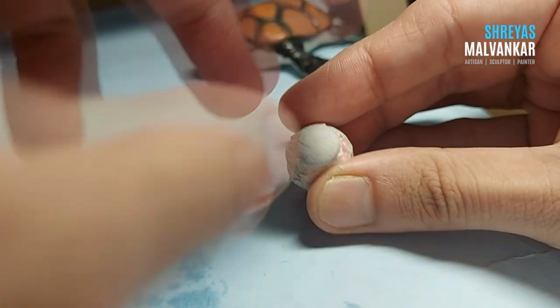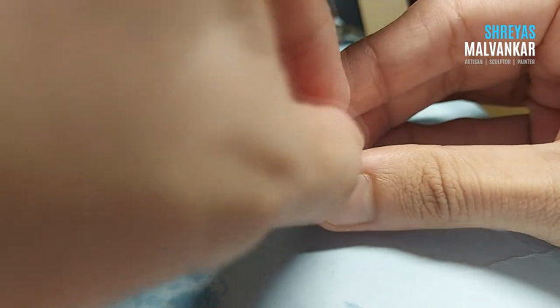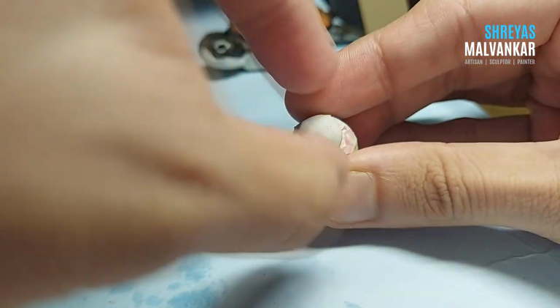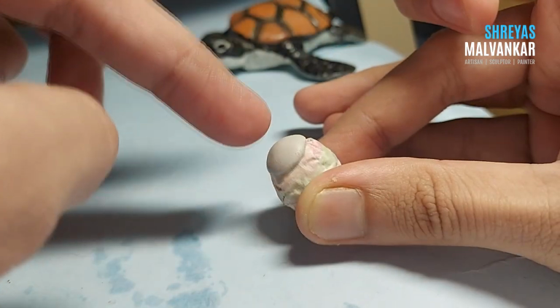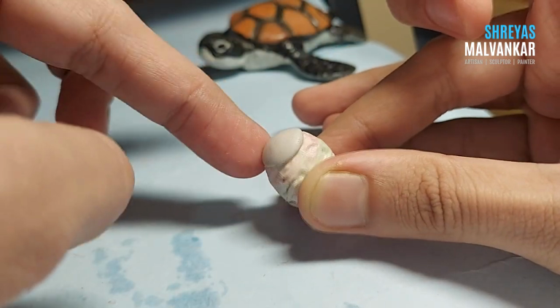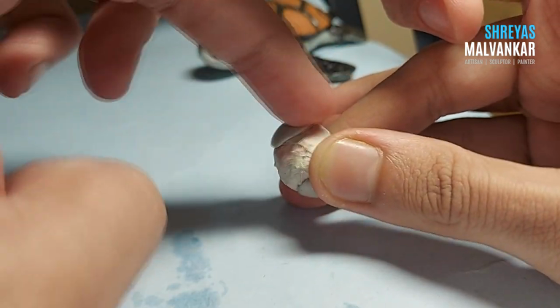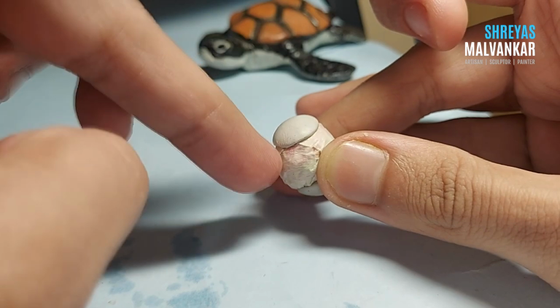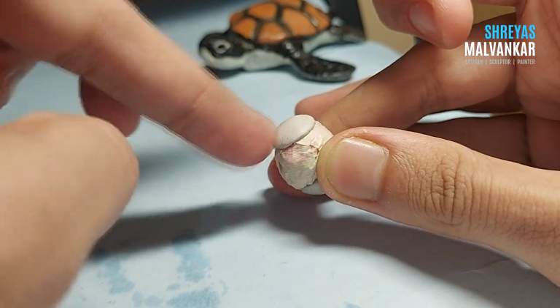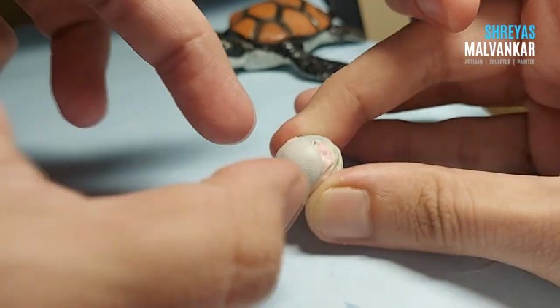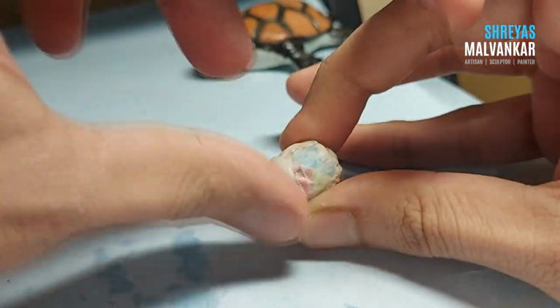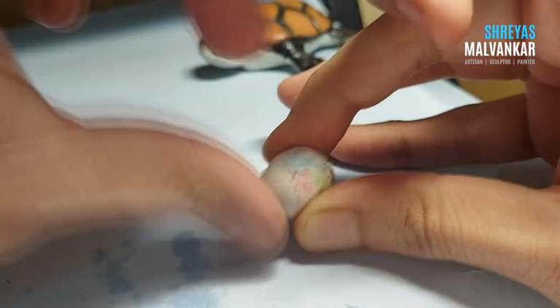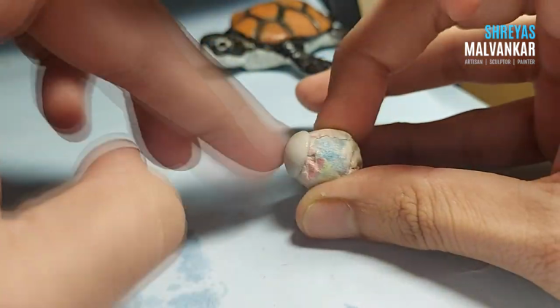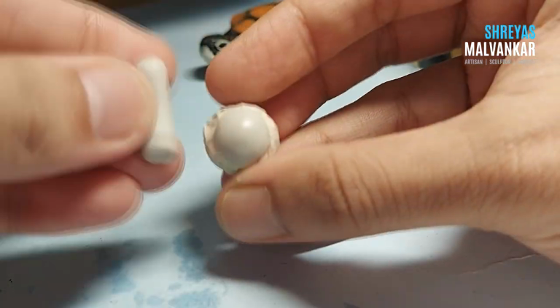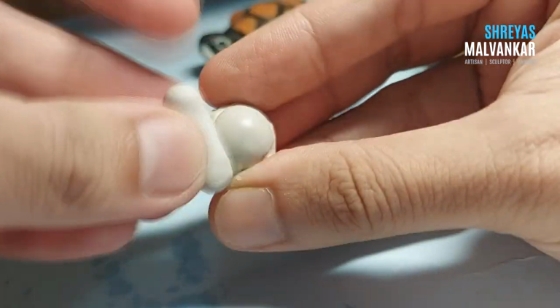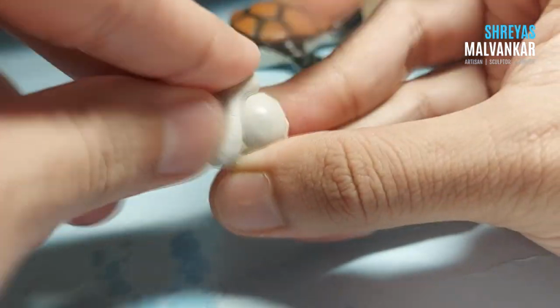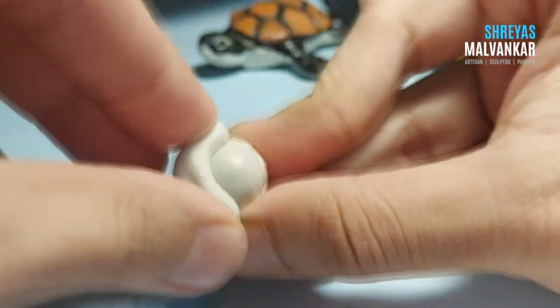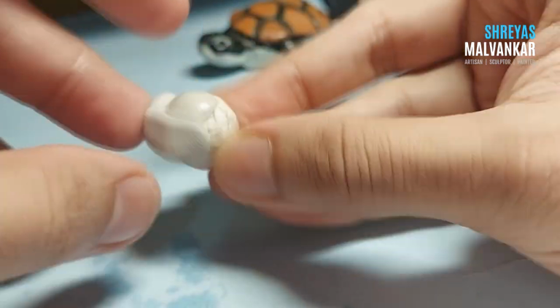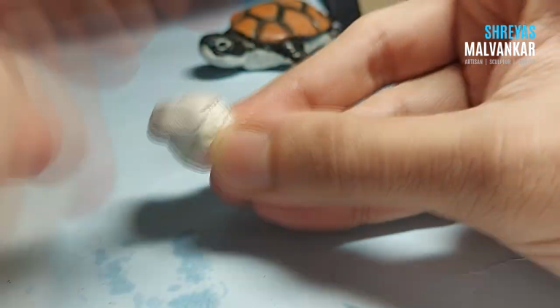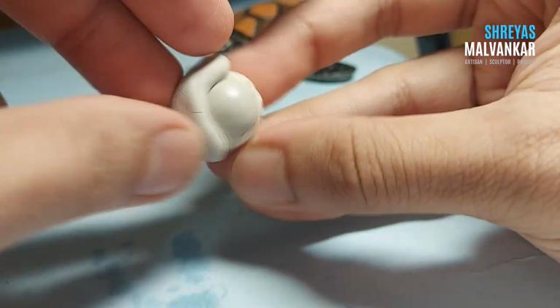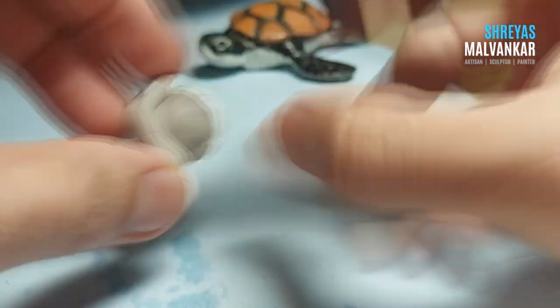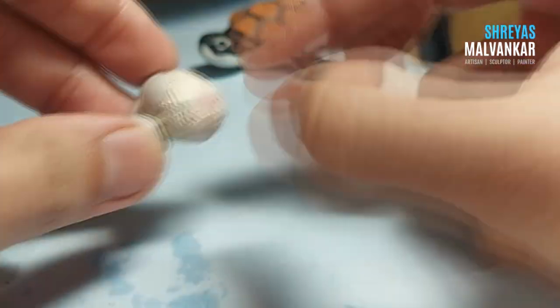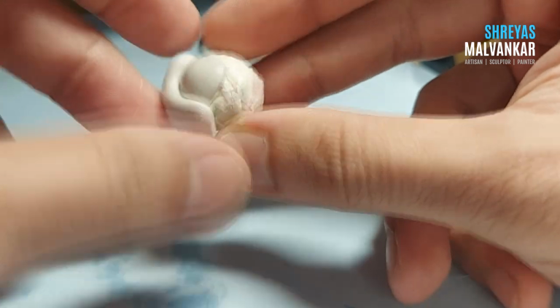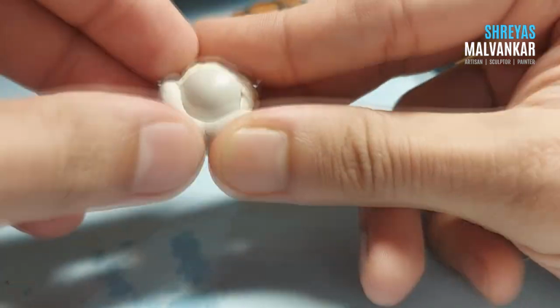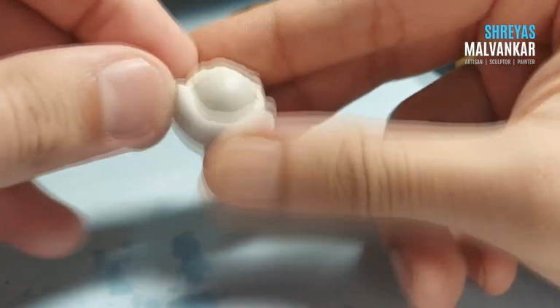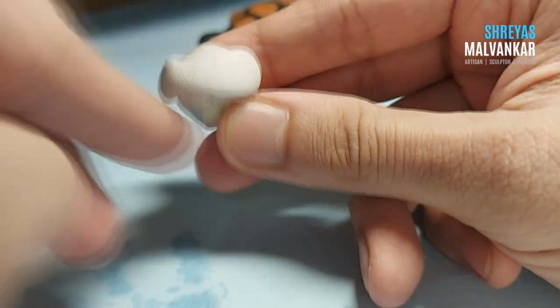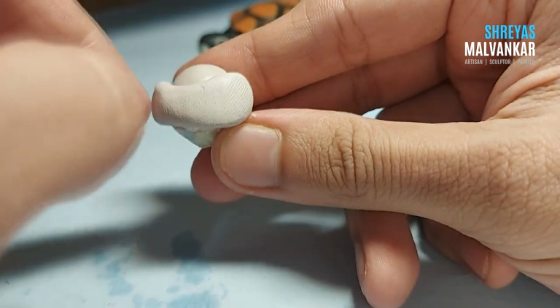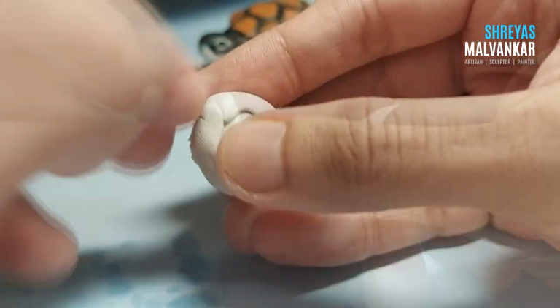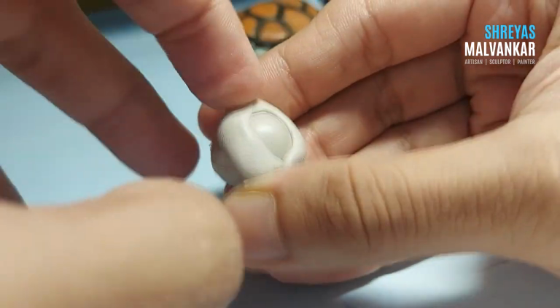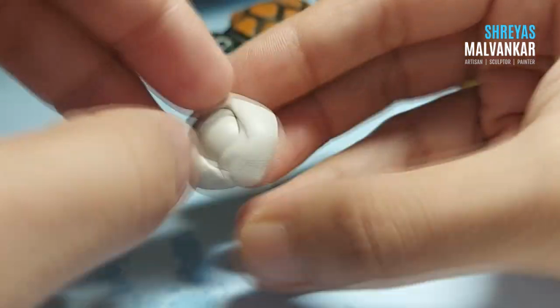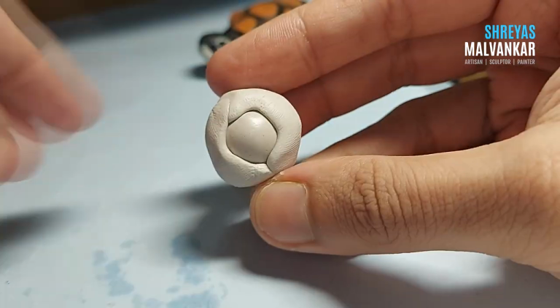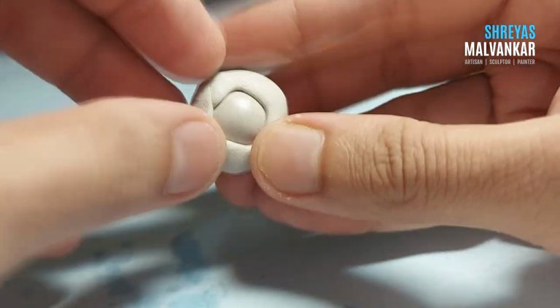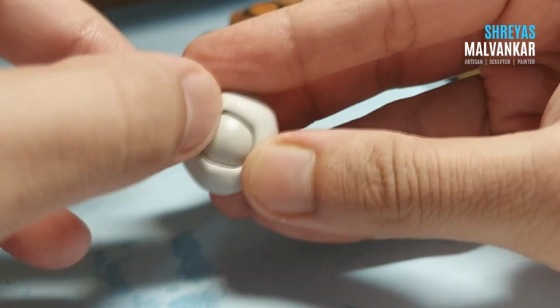As you are making Magnemite's eye, please don't try to make it more flat — try to make it as circular as possible. Once the eyes dry after about one and a half hours, you can start creating the body.